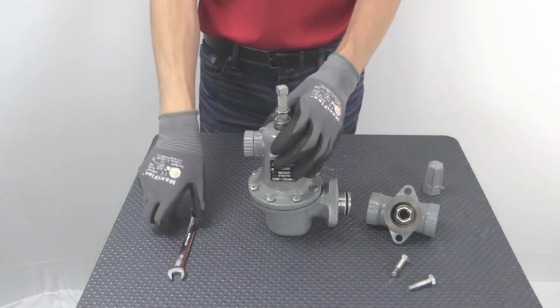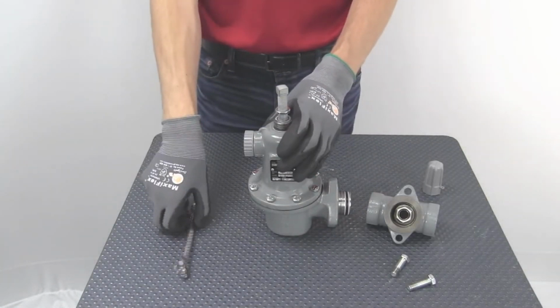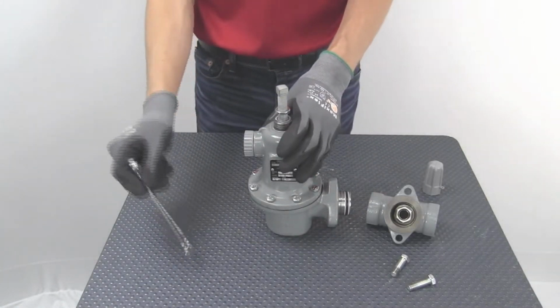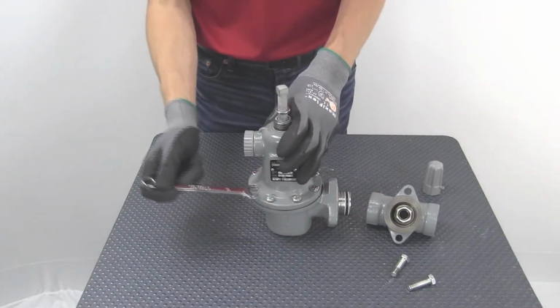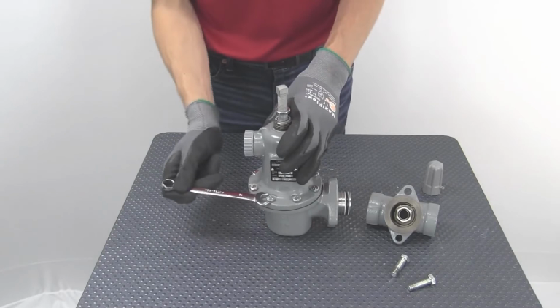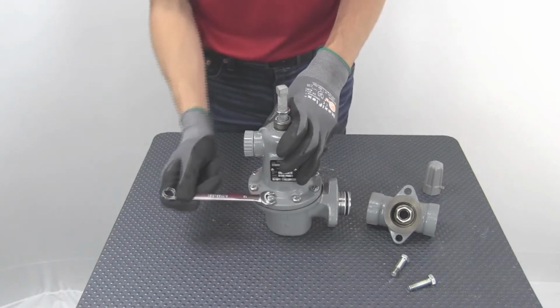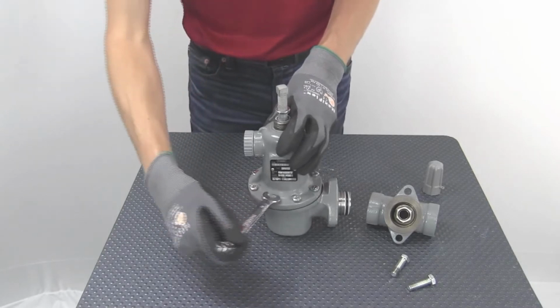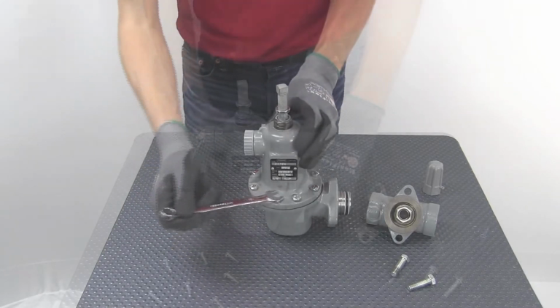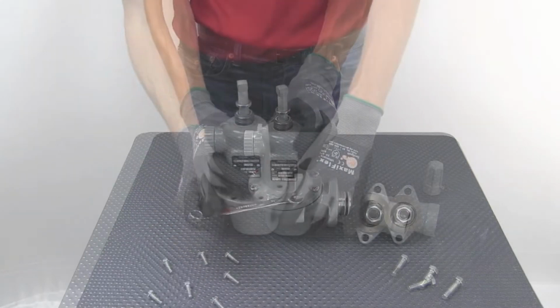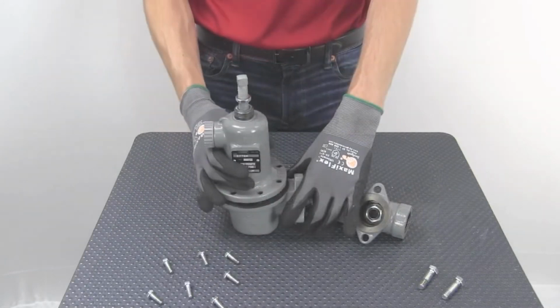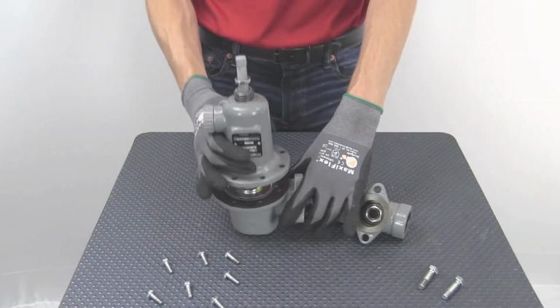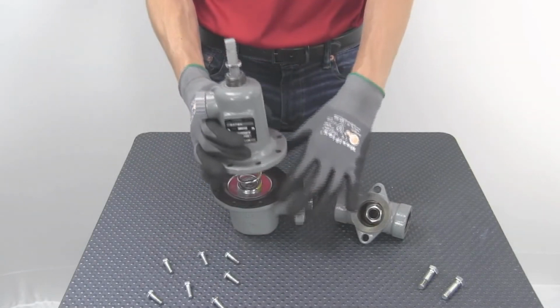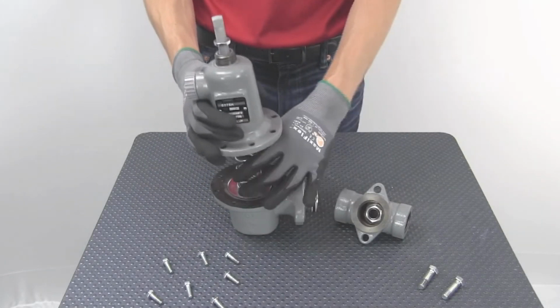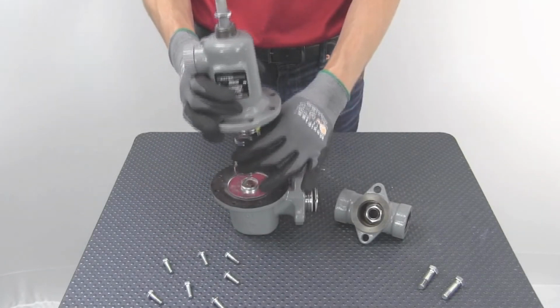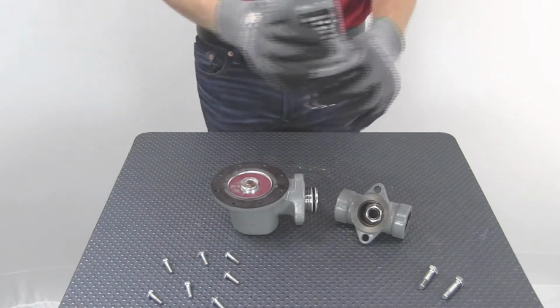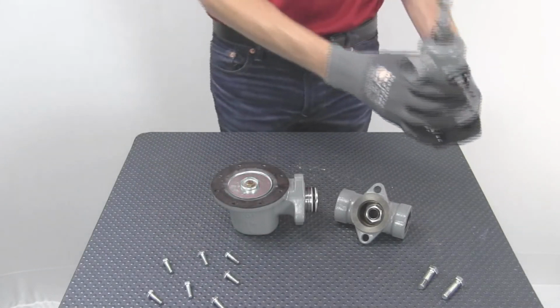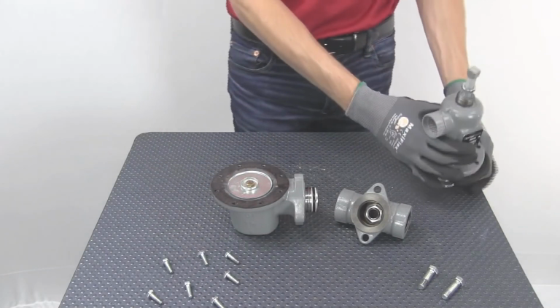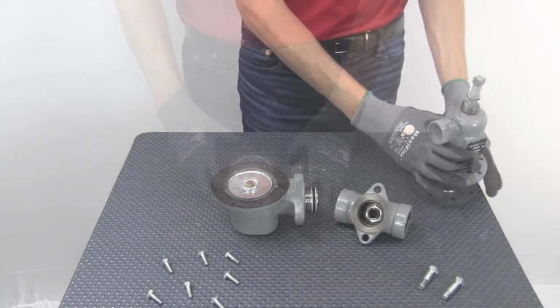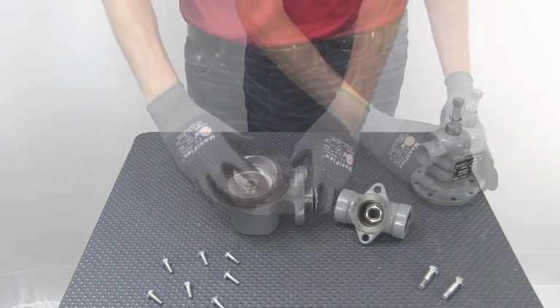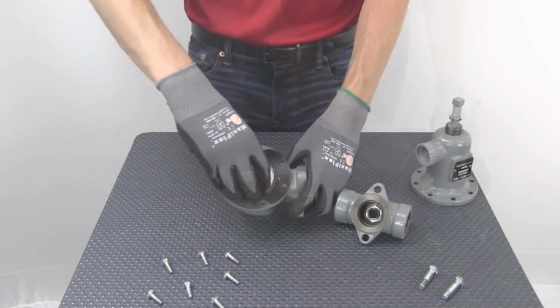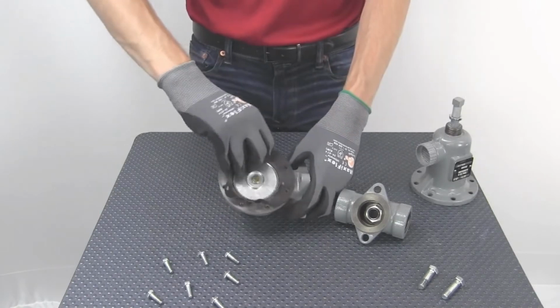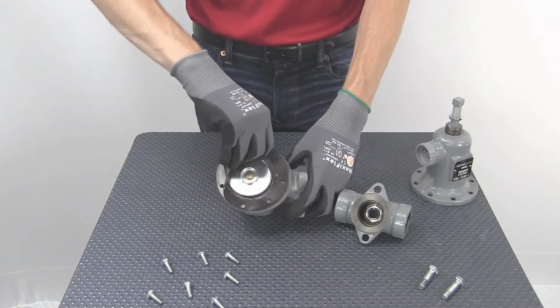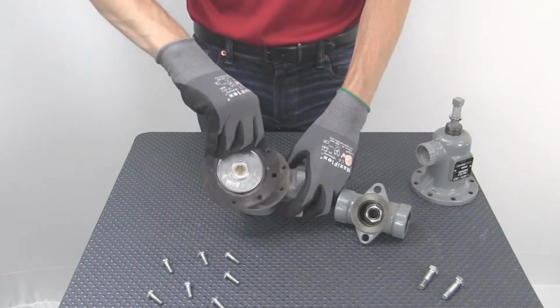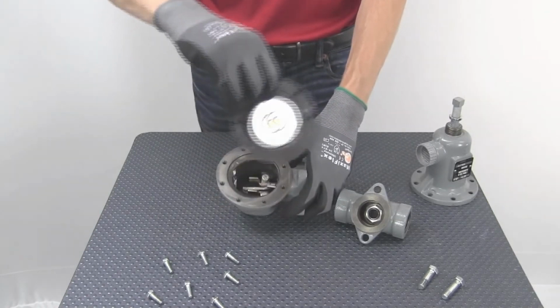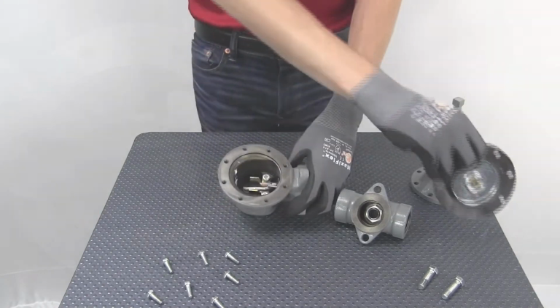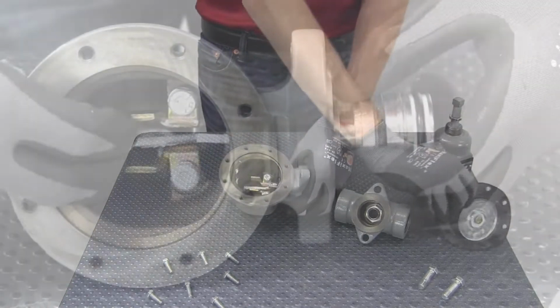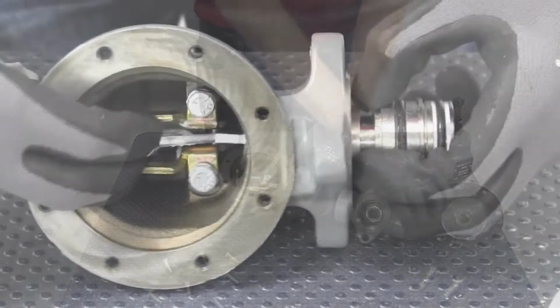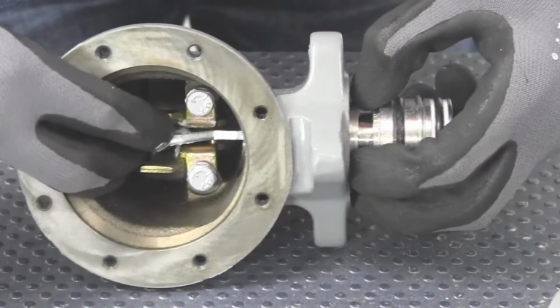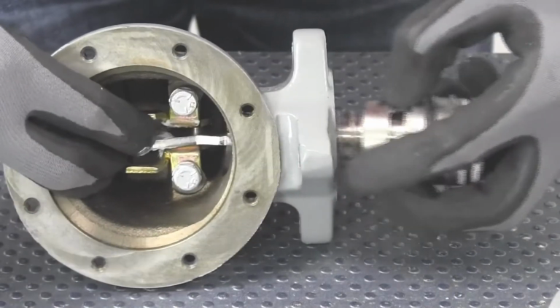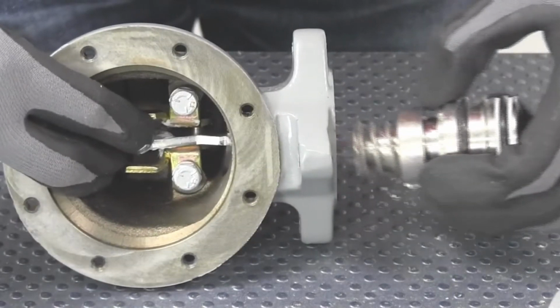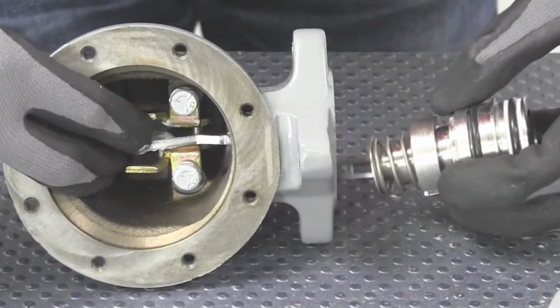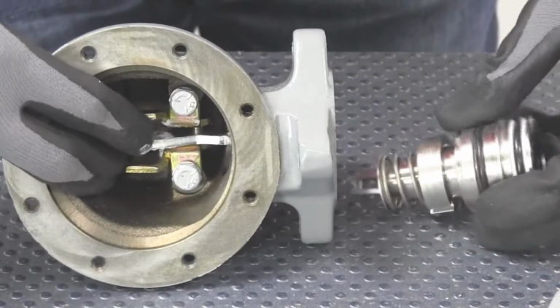Begin by removing the spring case cap screws and lift the spring case off of the lower casing. Then, remove the diaphragm assembly and unhook the lever from the spring retainer to free the balanced trim assembly.